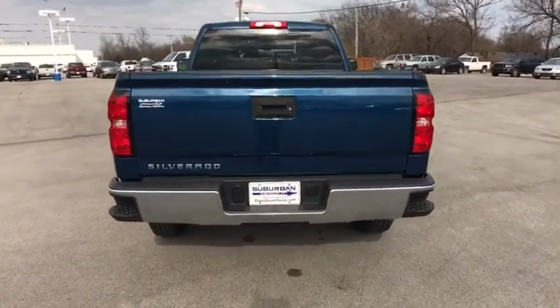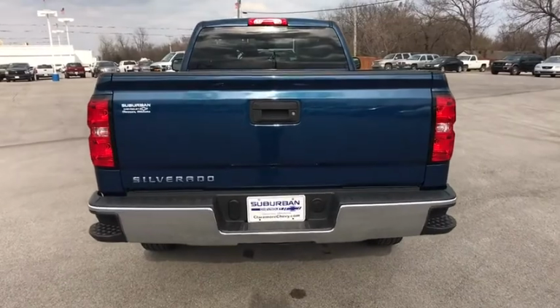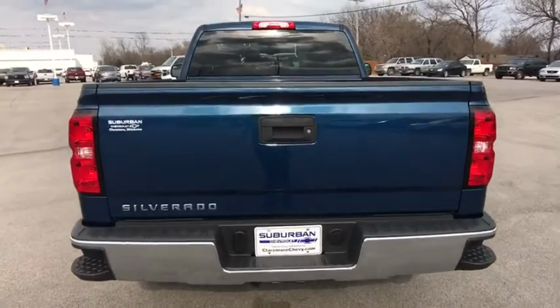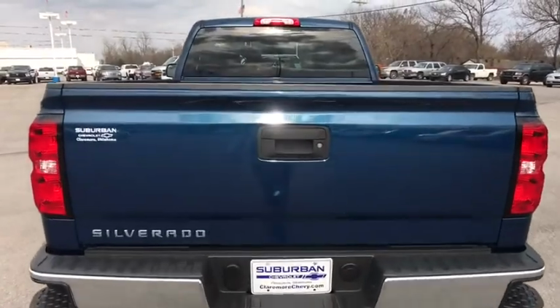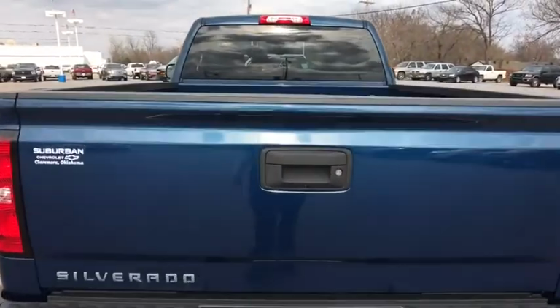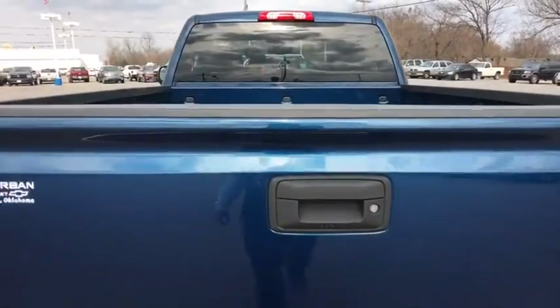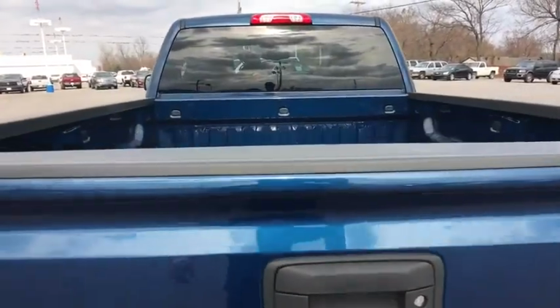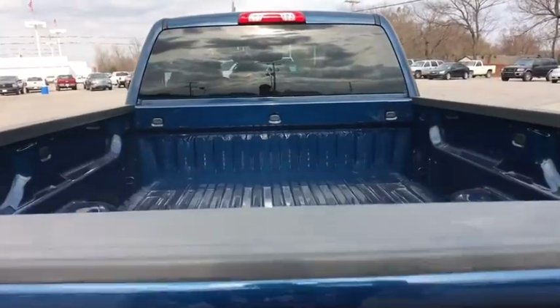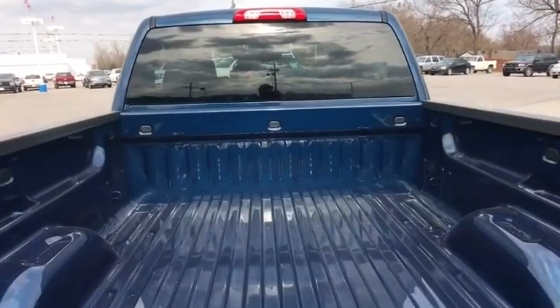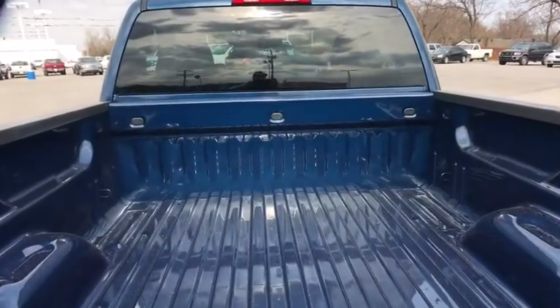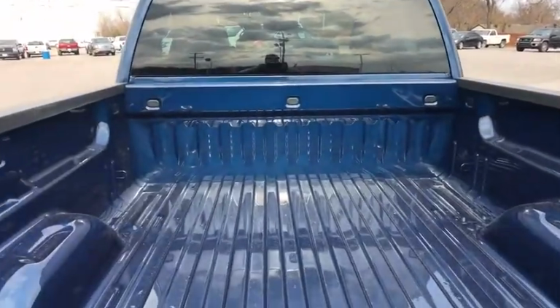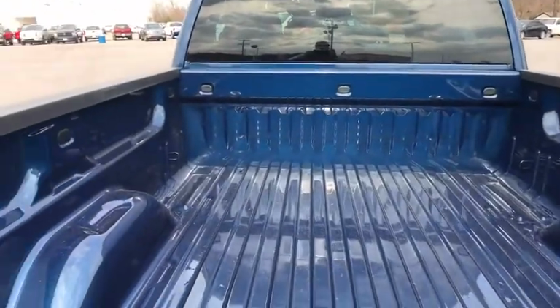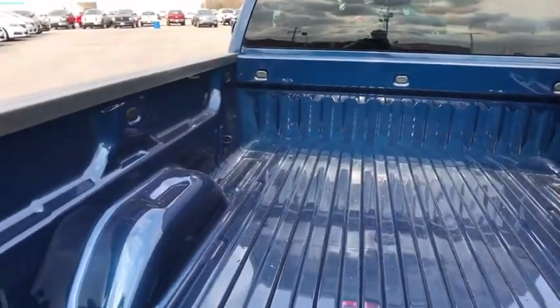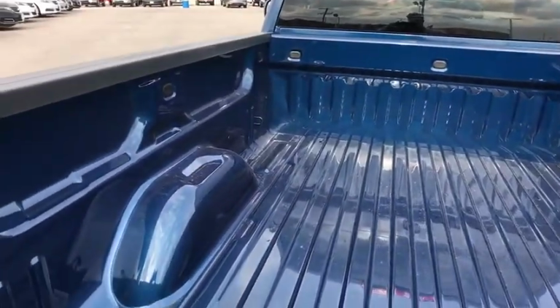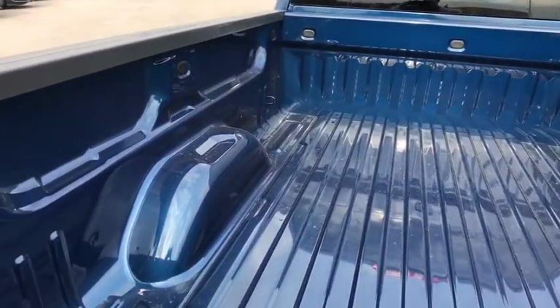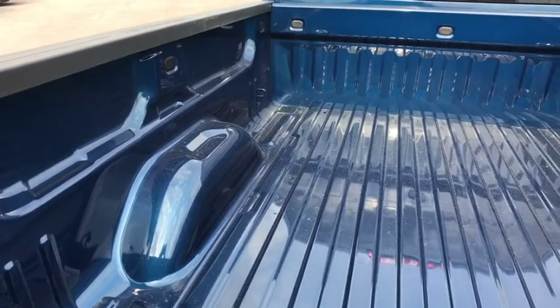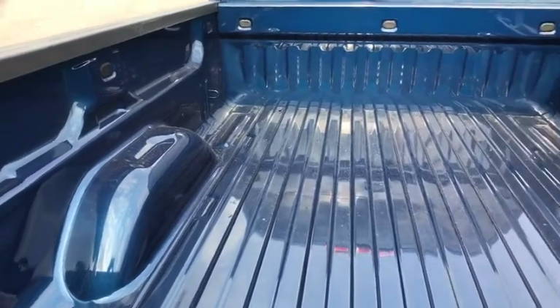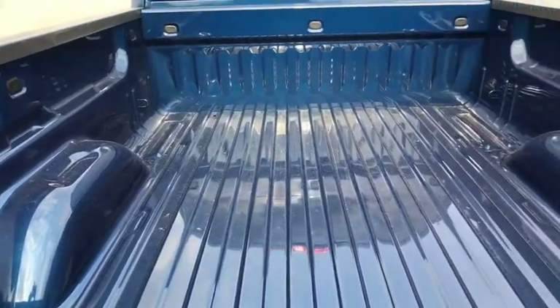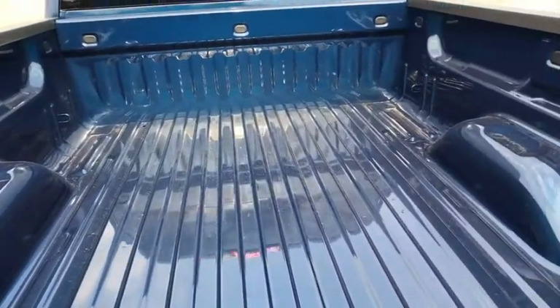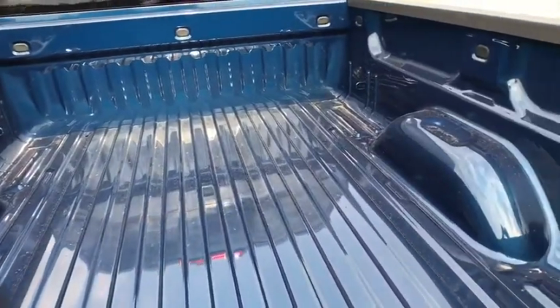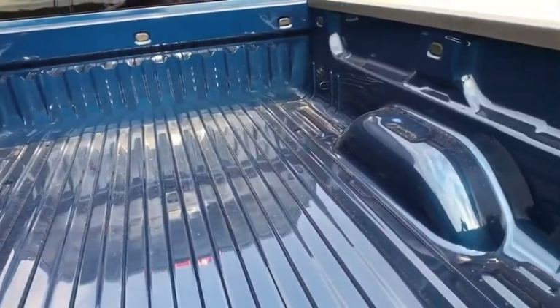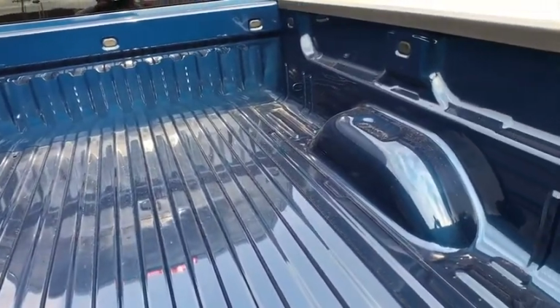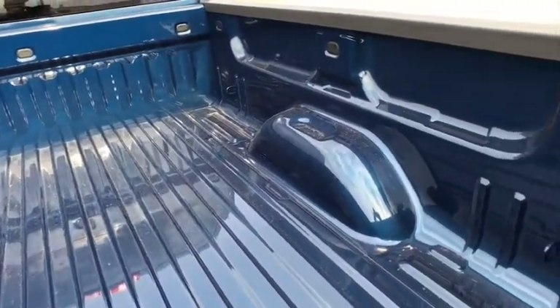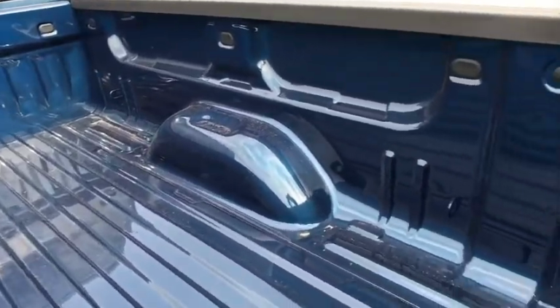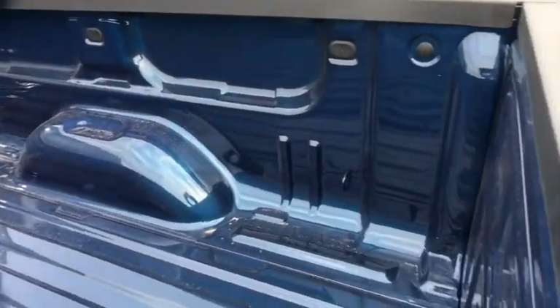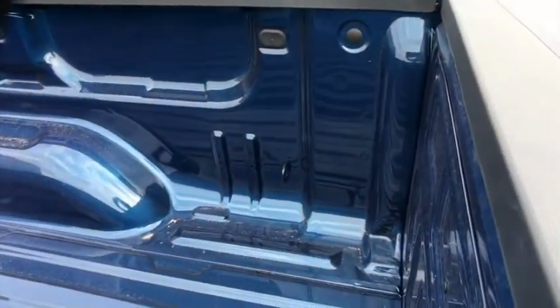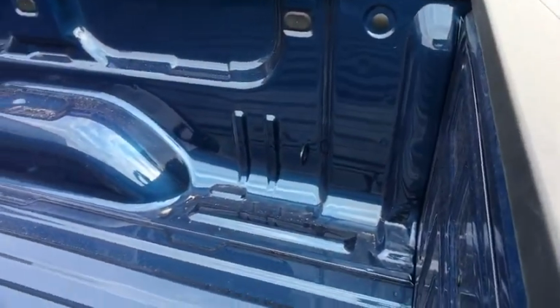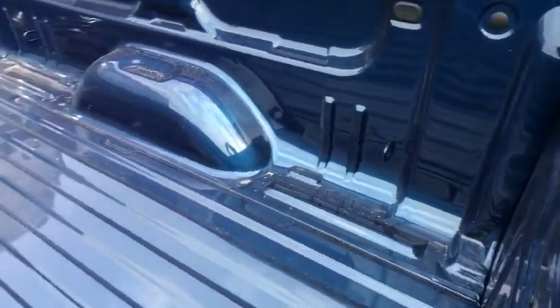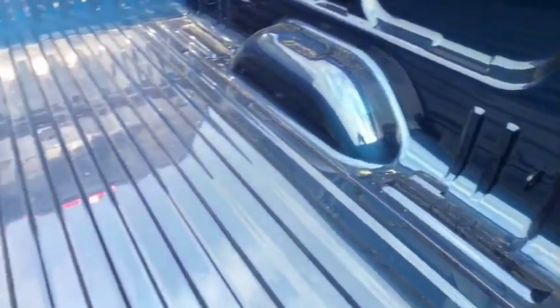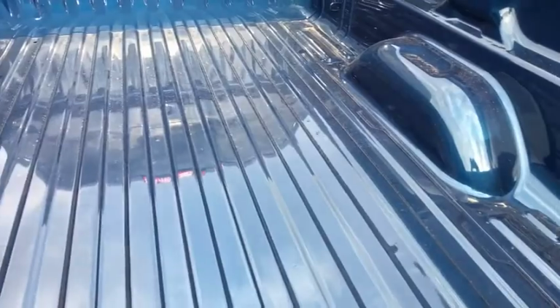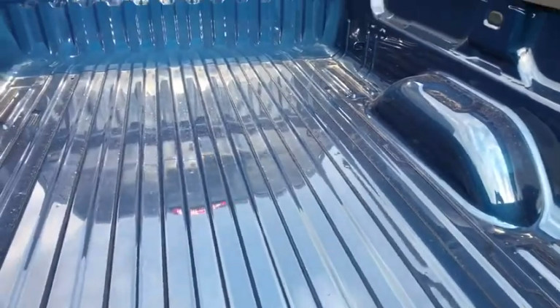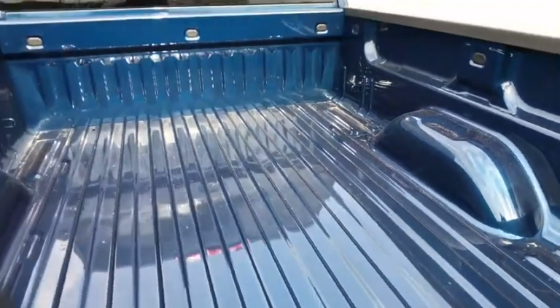AM FM stereo radio, MP3 player, power door locks, passenger airbag, power windows, daytime running lights, rear head airbag, auxiliary audio input, privacy glass.